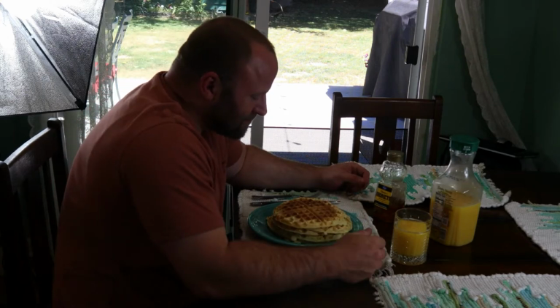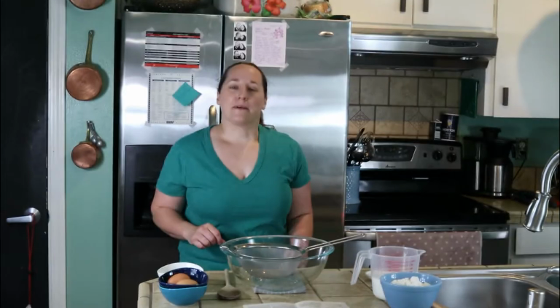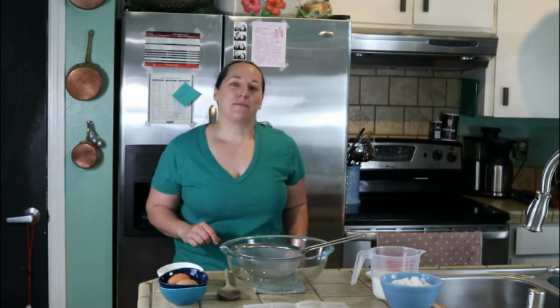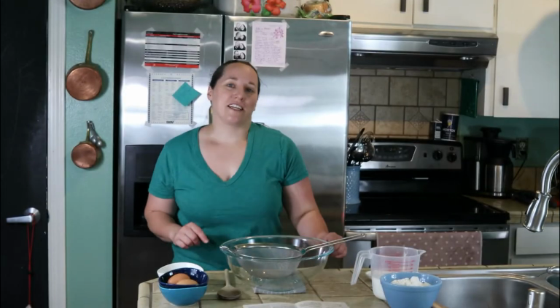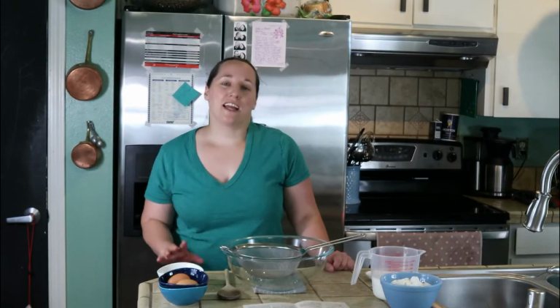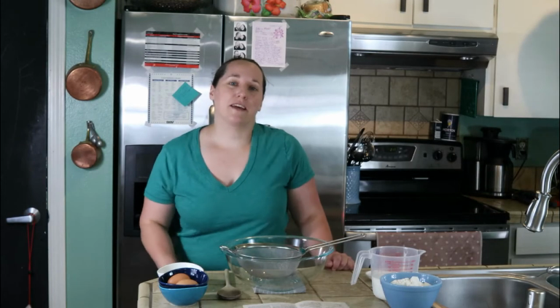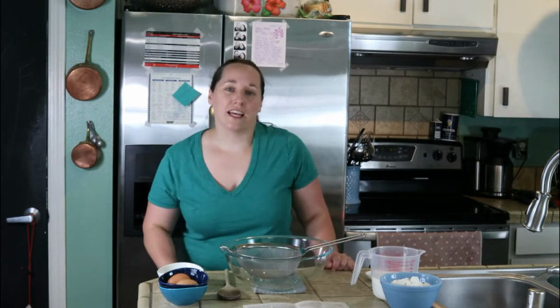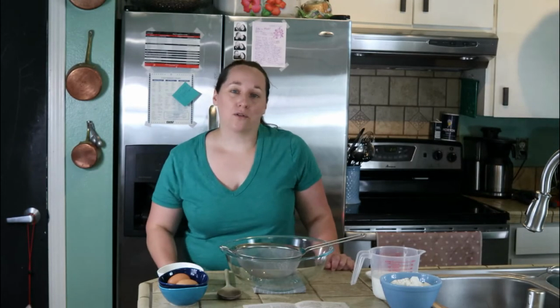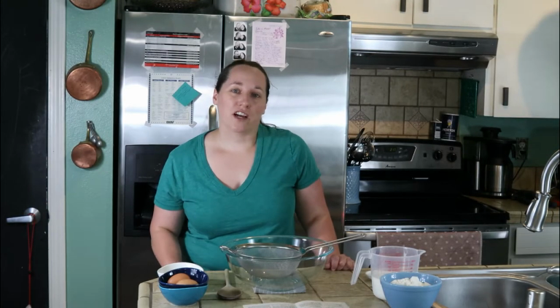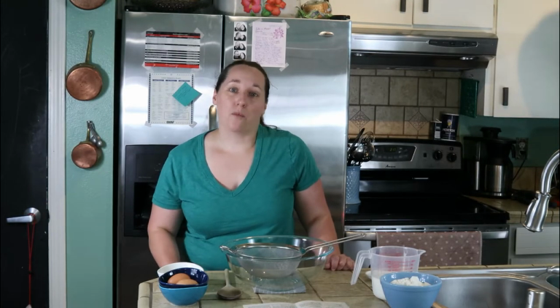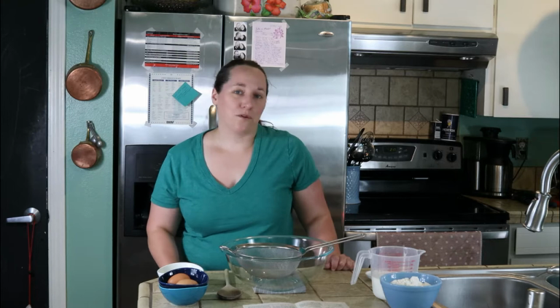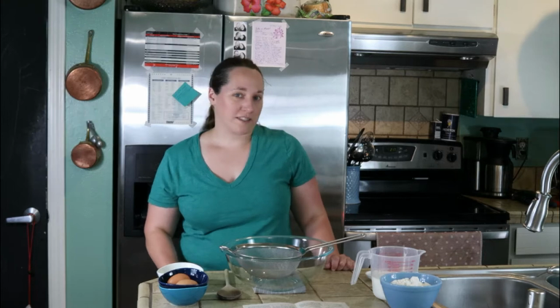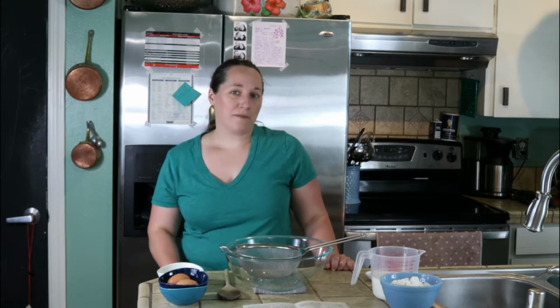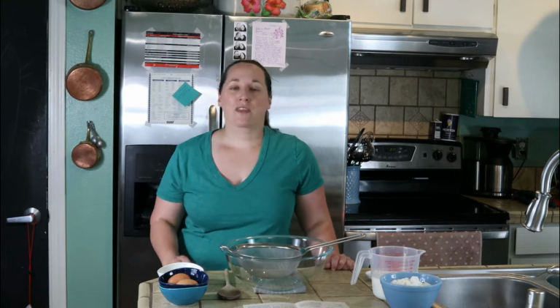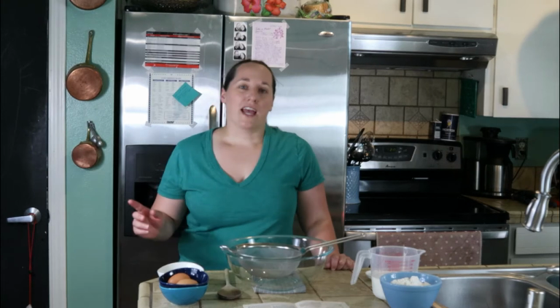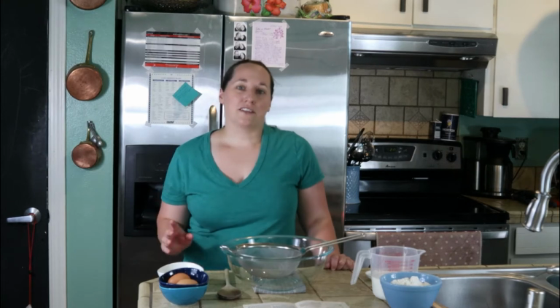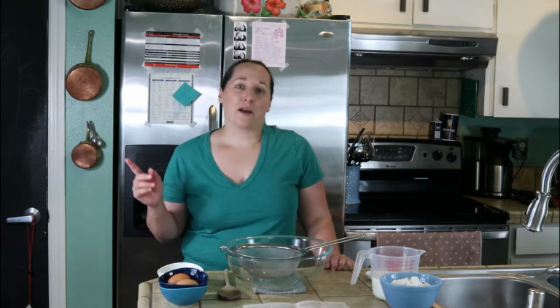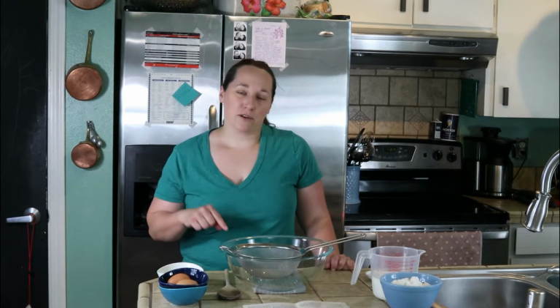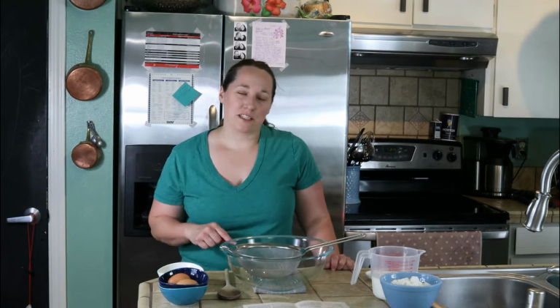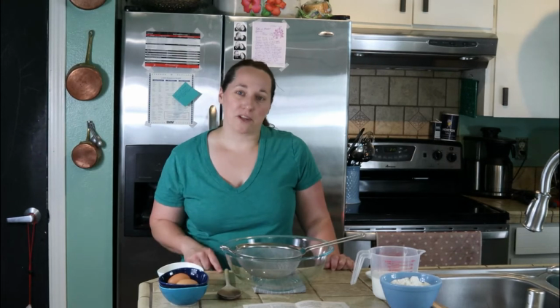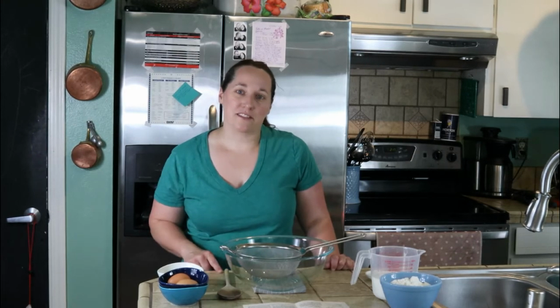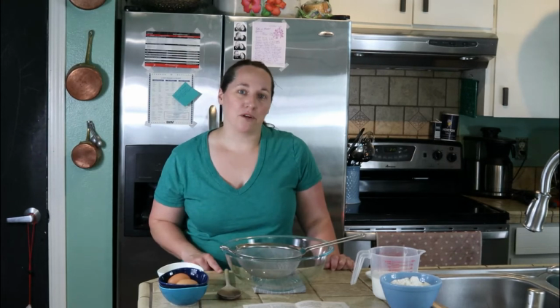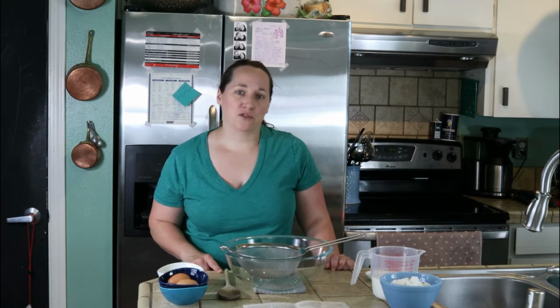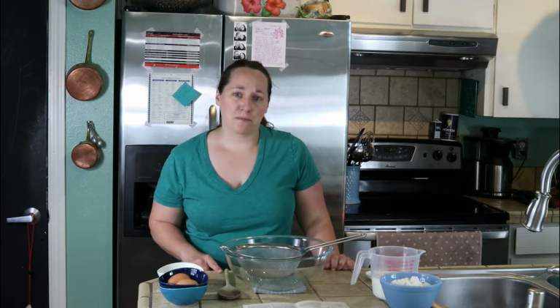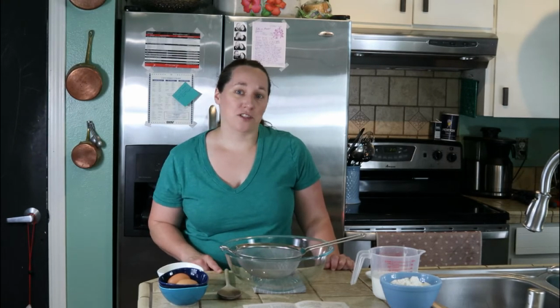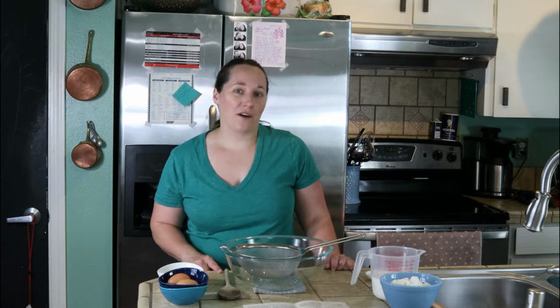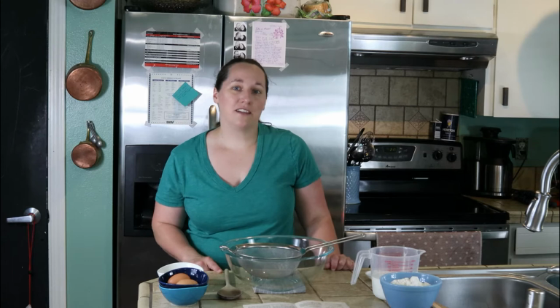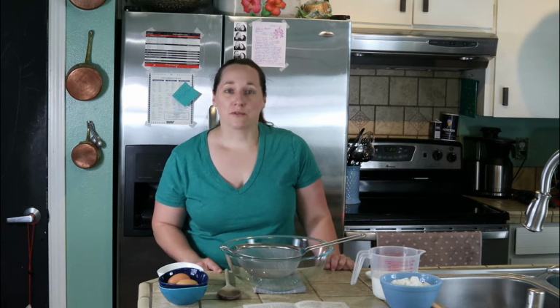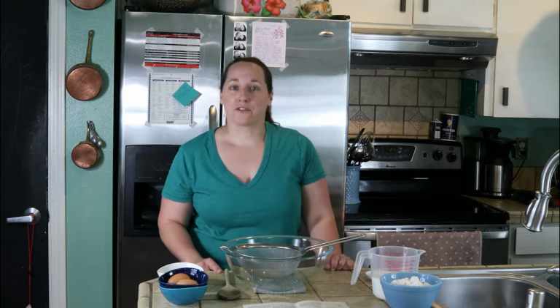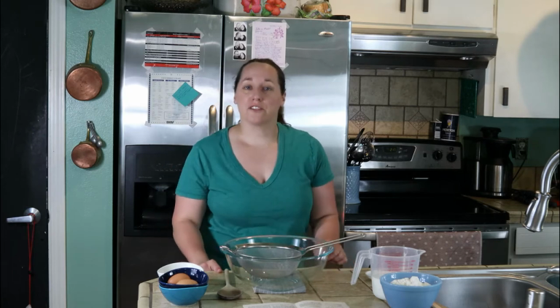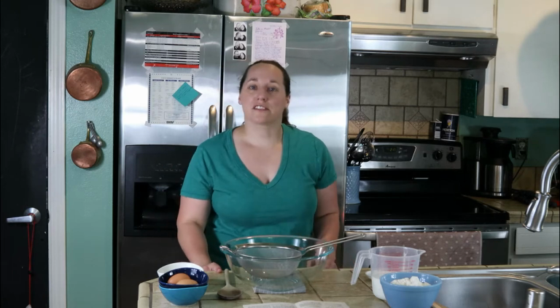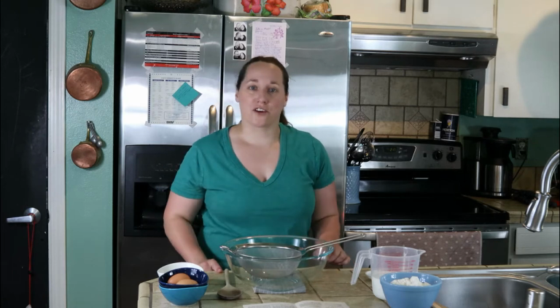Hey everybody, it's Molly. Today we're making an old-fashioned waffle recipe. I will post the recipe for you guys down below in the description box. So without further ado, let's get started.